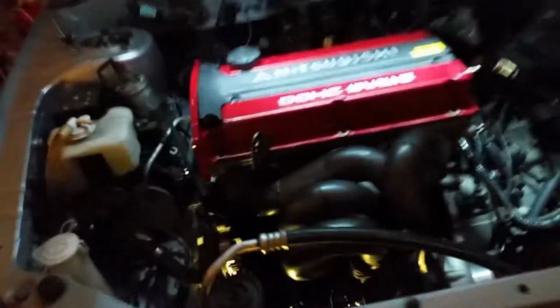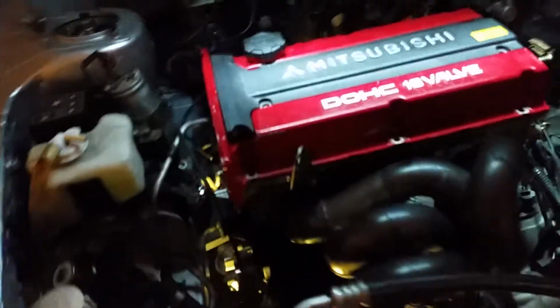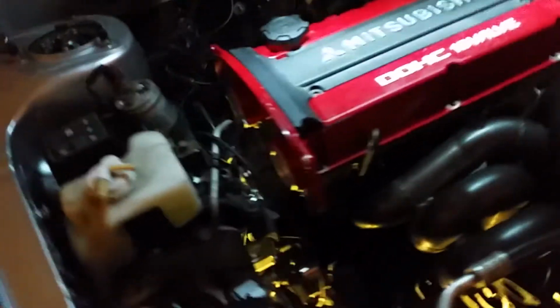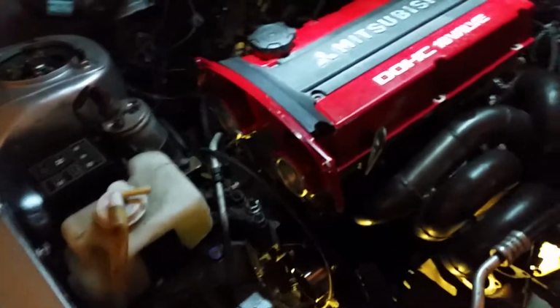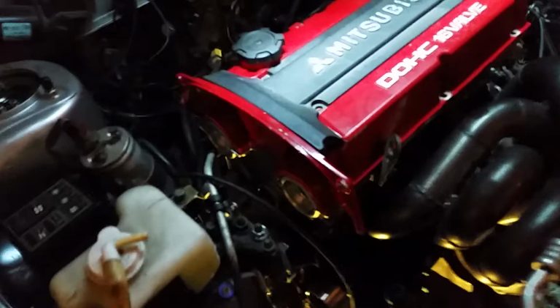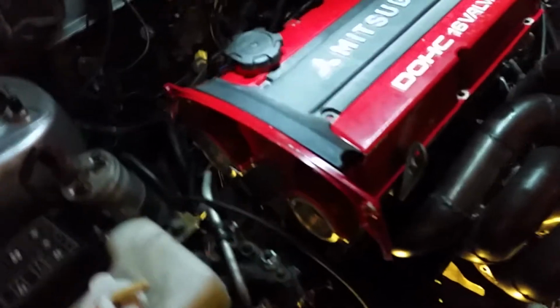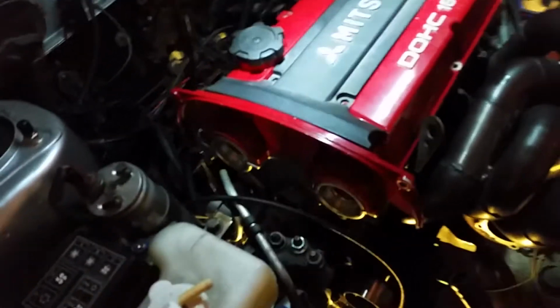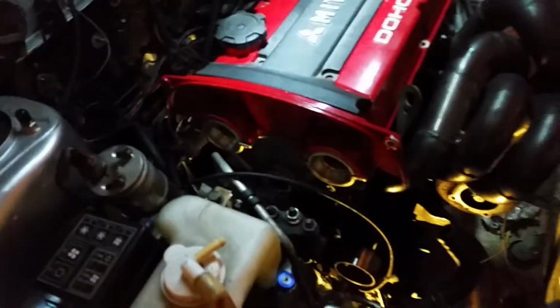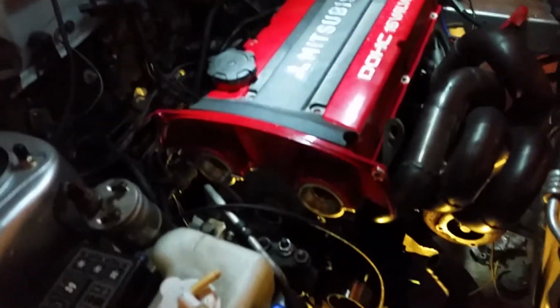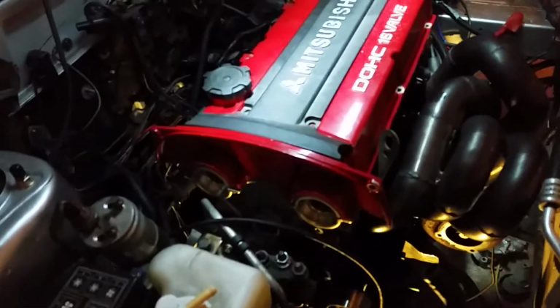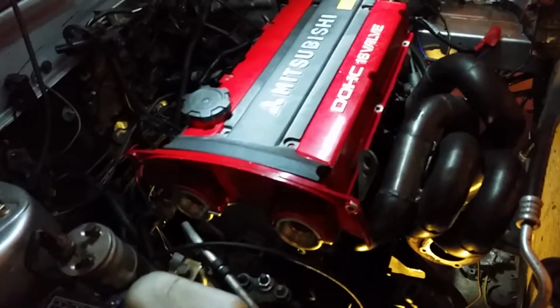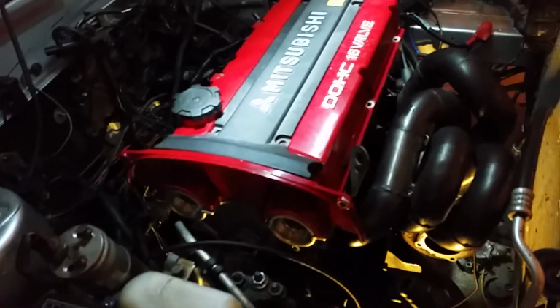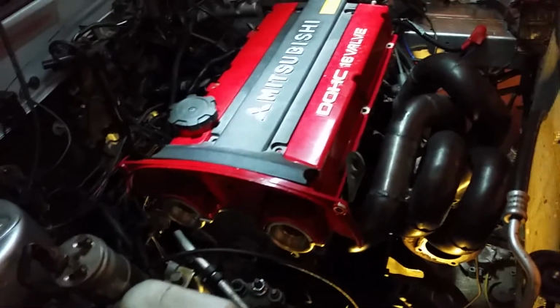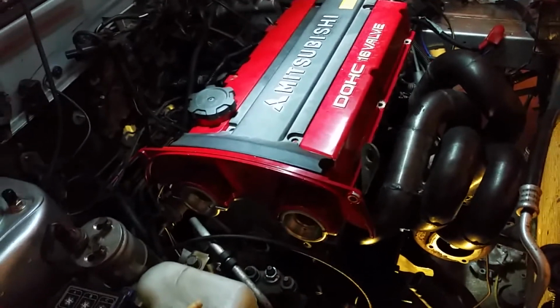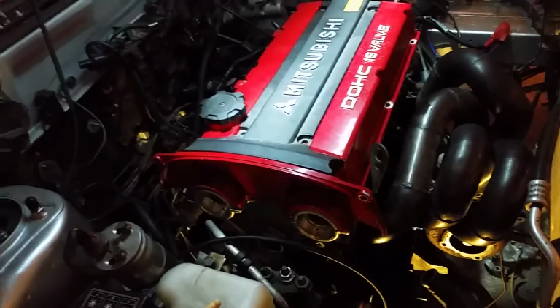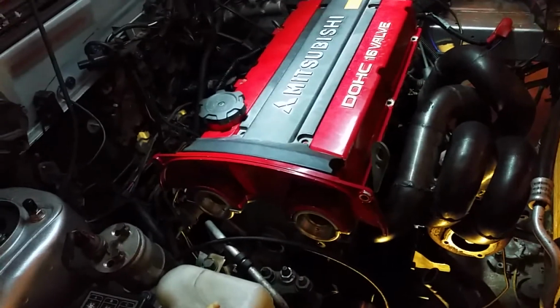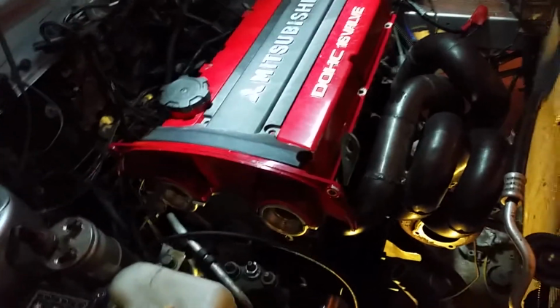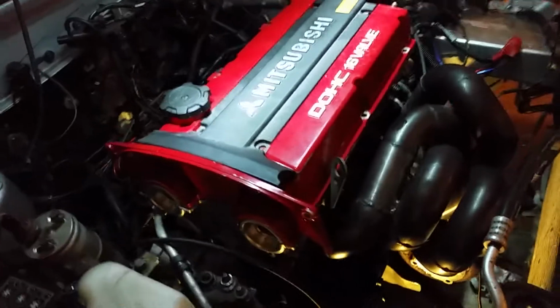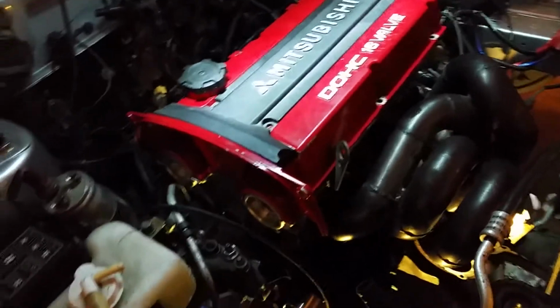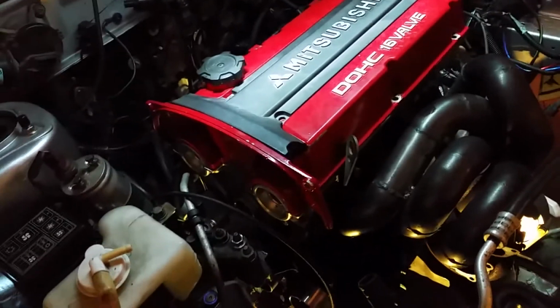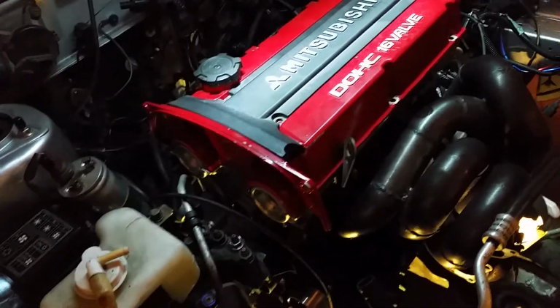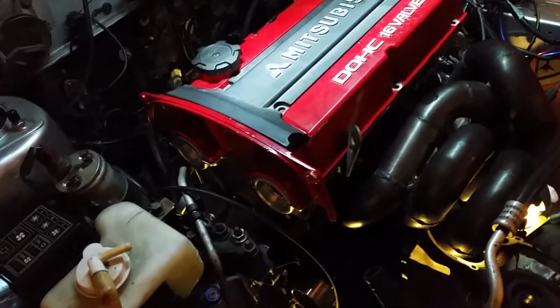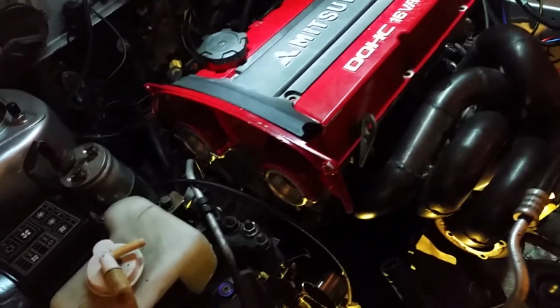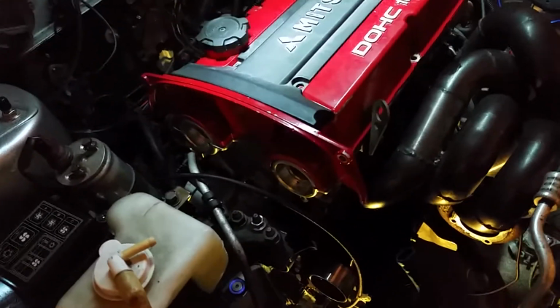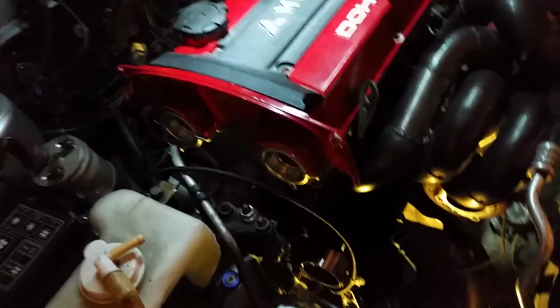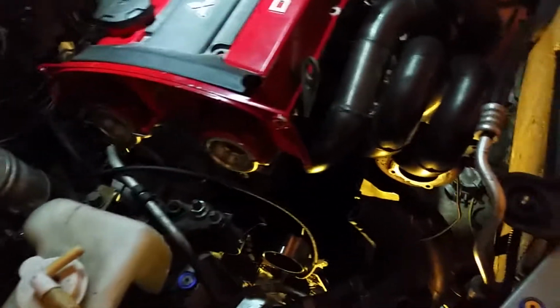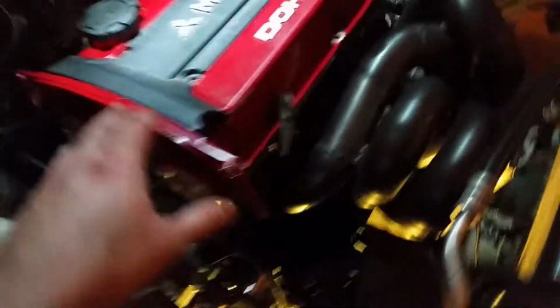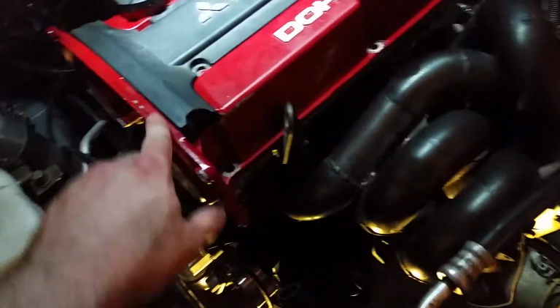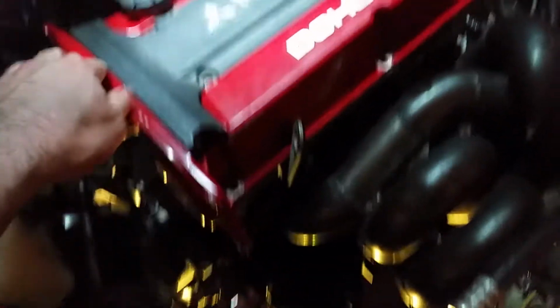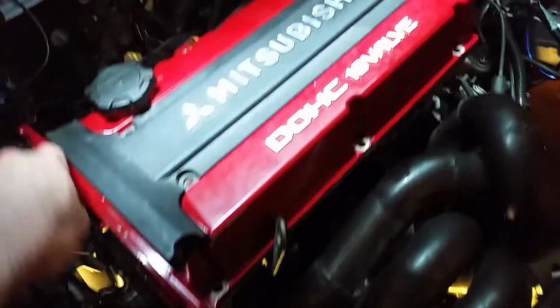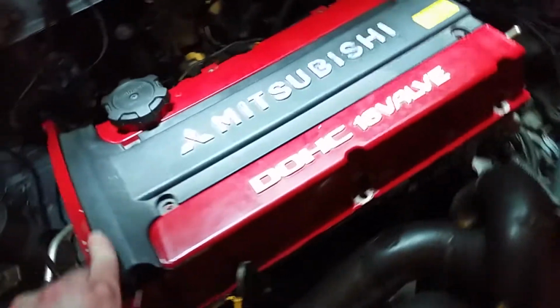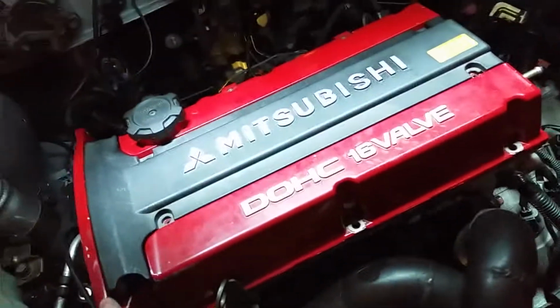I need to find some GSC S3 camshafts and figure out what cam gears I want to run and get those ordered.